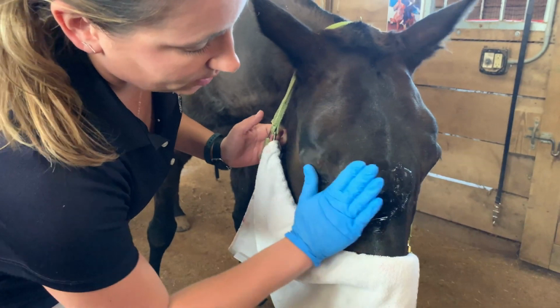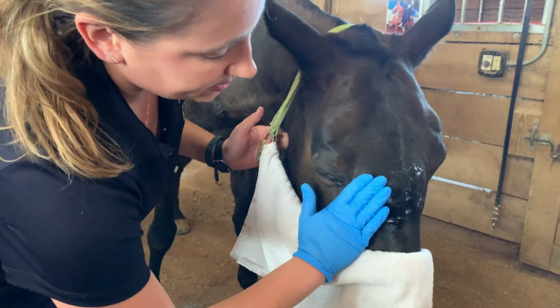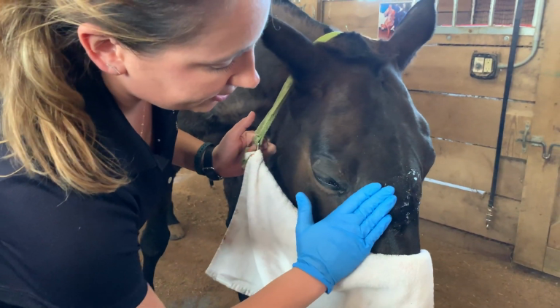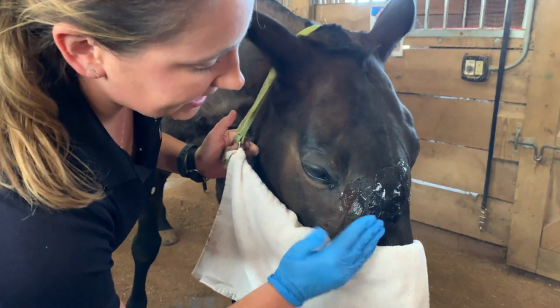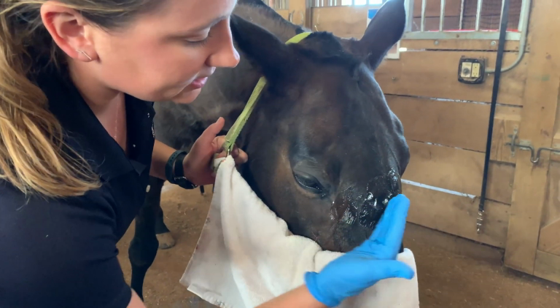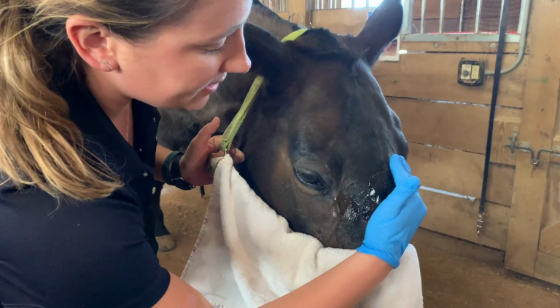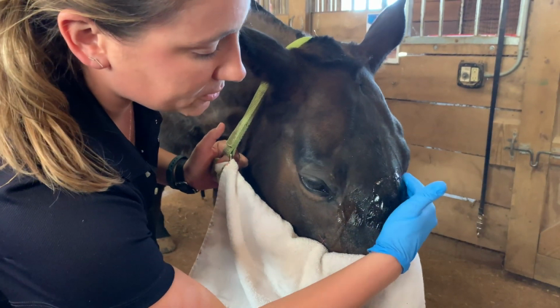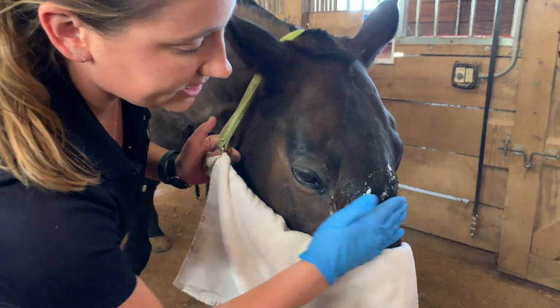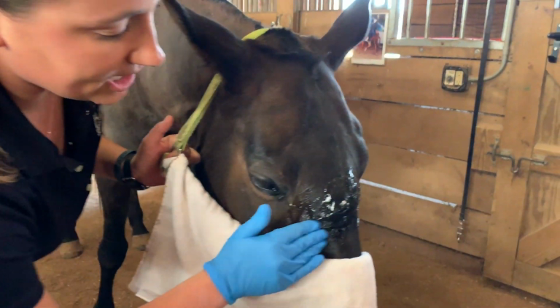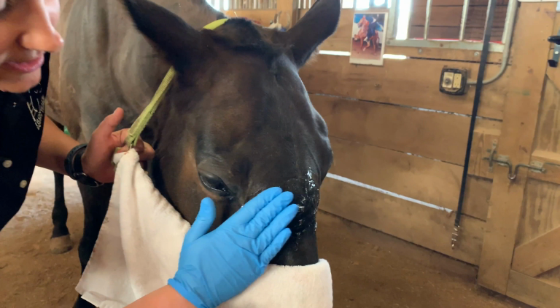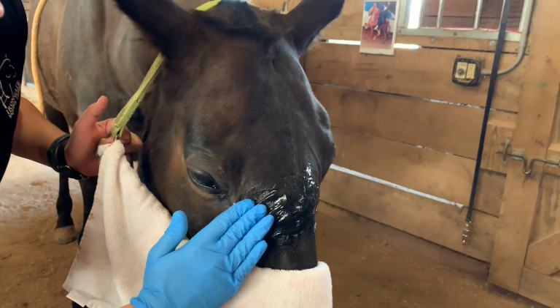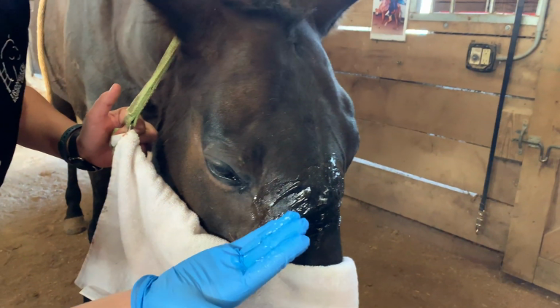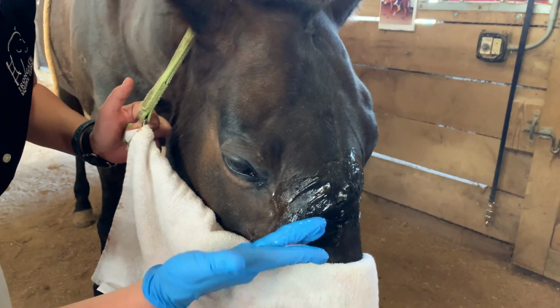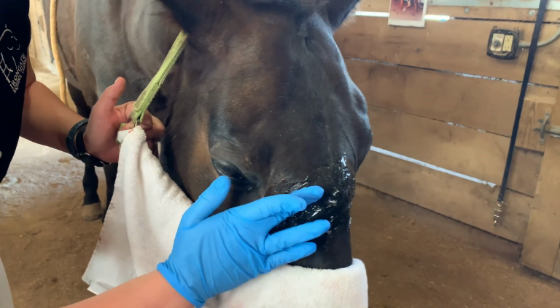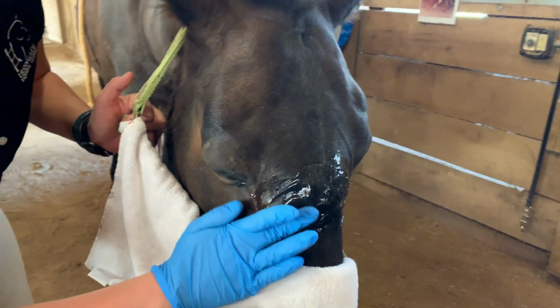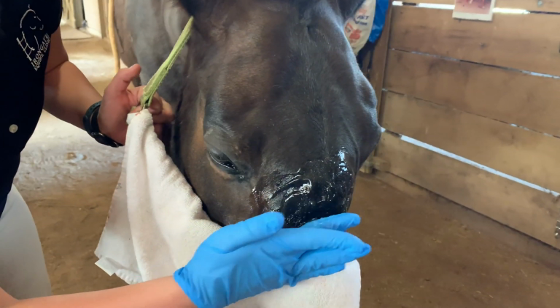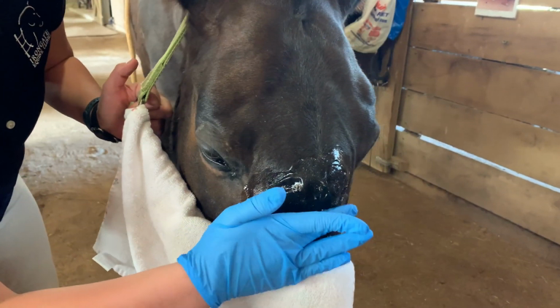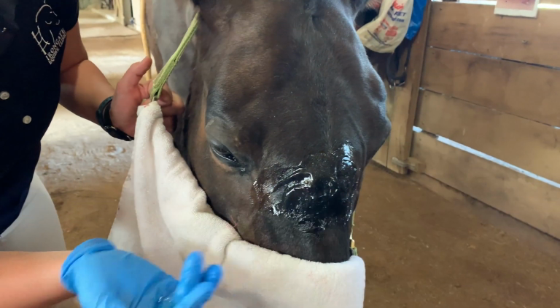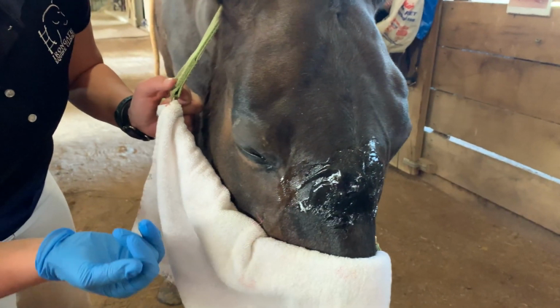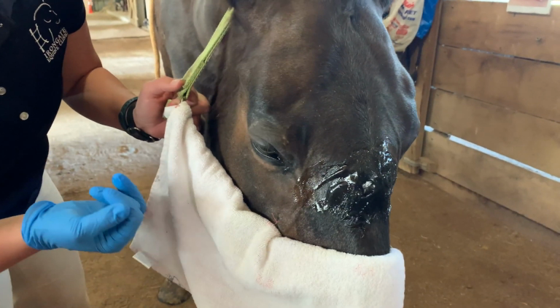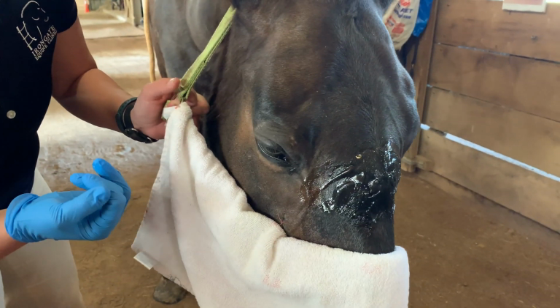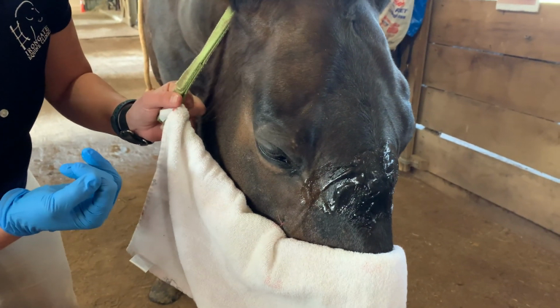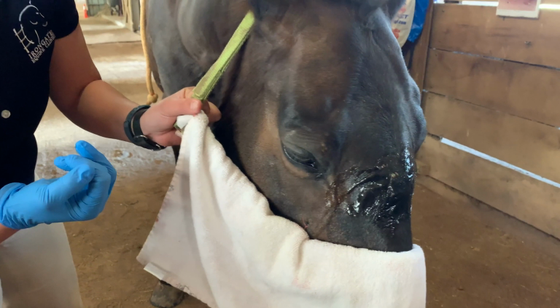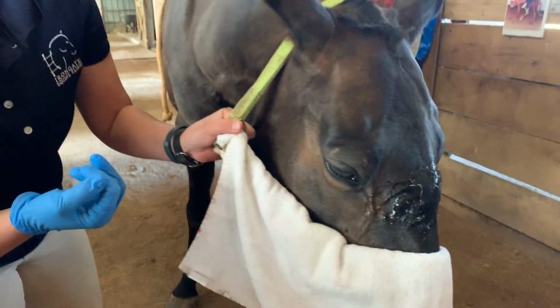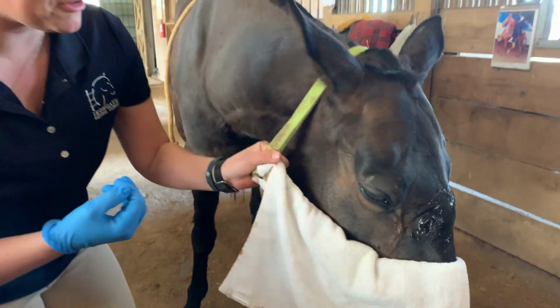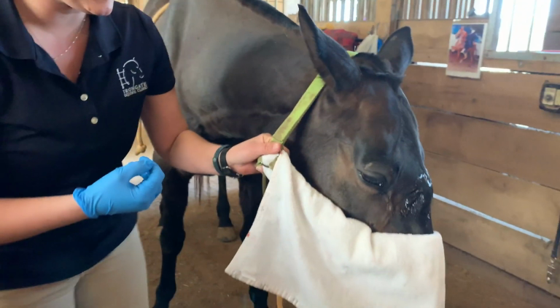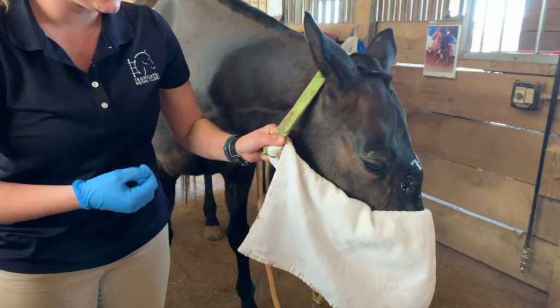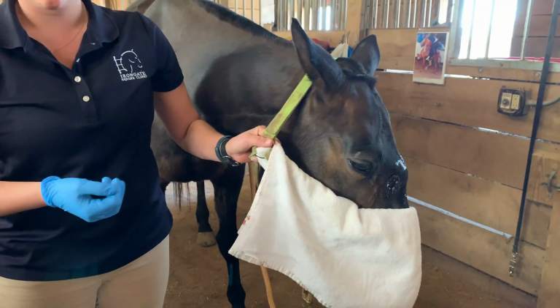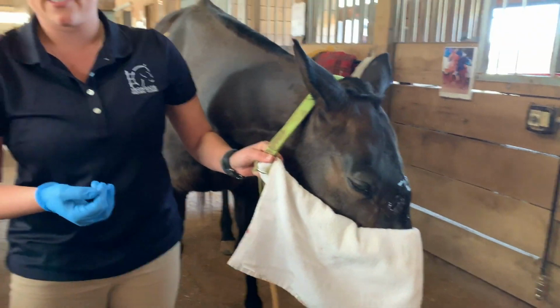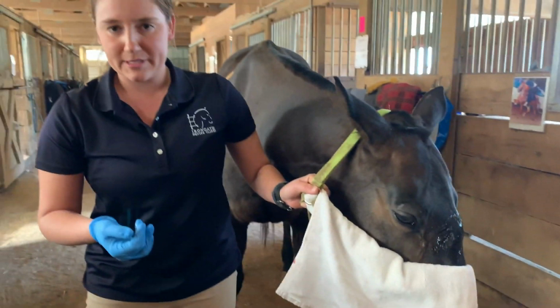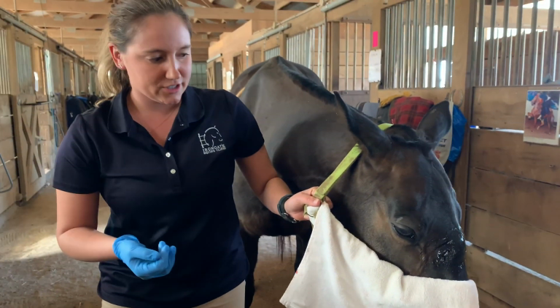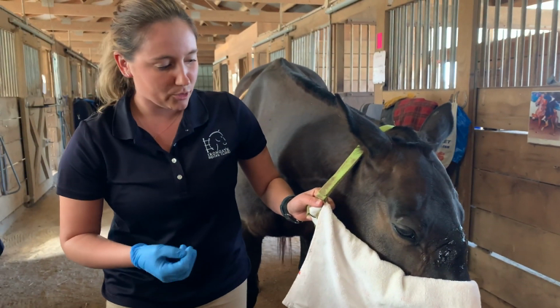We do have her sedated a little bit. Most horses tolerate this treatment great without sedation, but since we are working on her face and she tends to be a little bit more of a nervous patient, she just has a little bit of sedation on board.